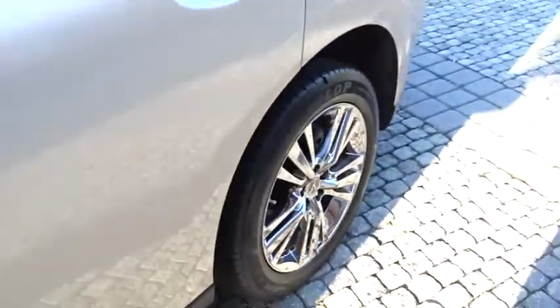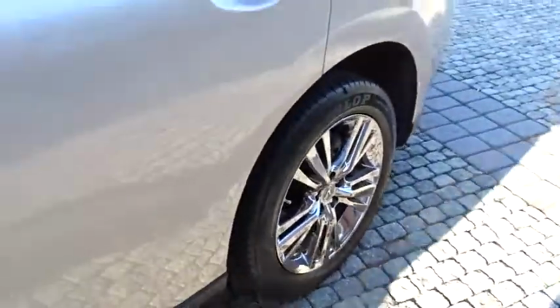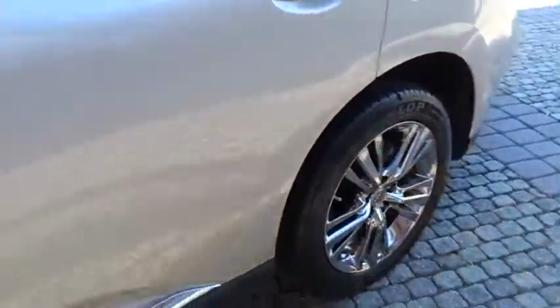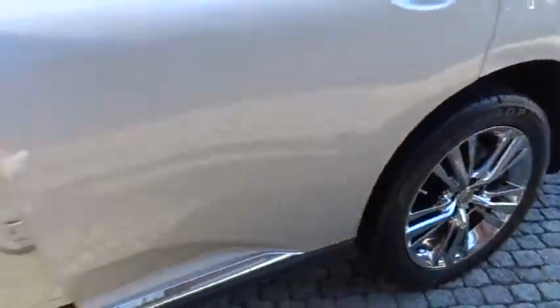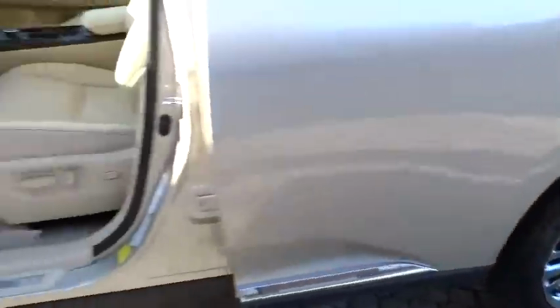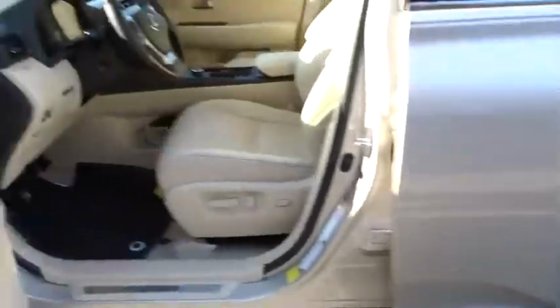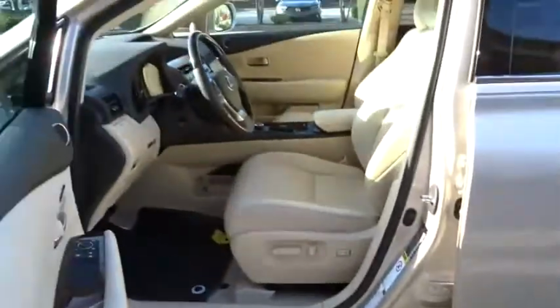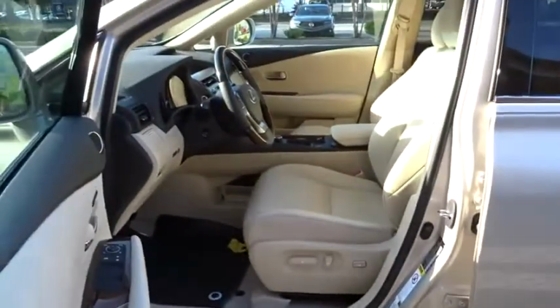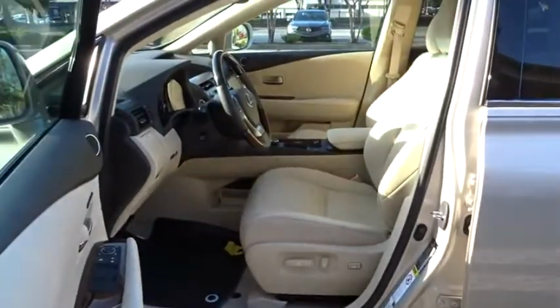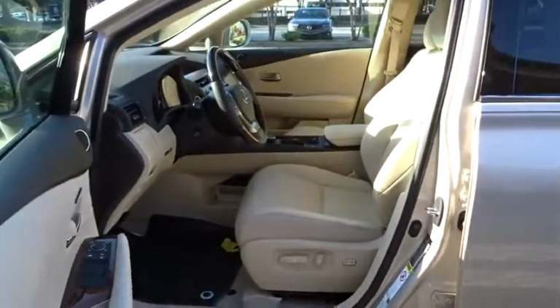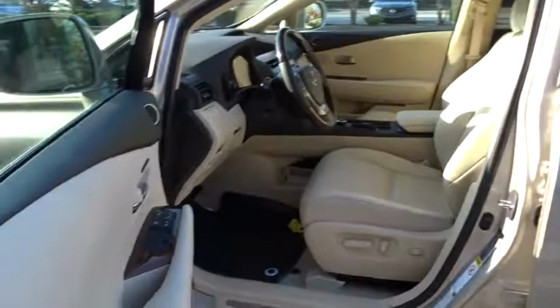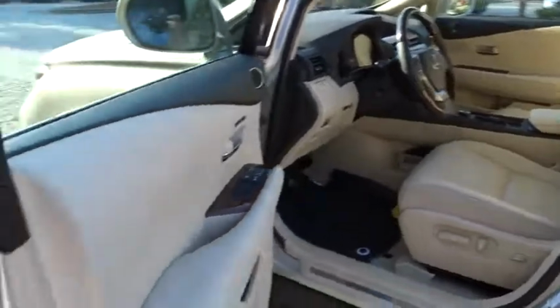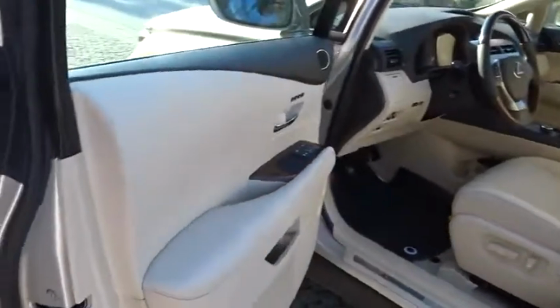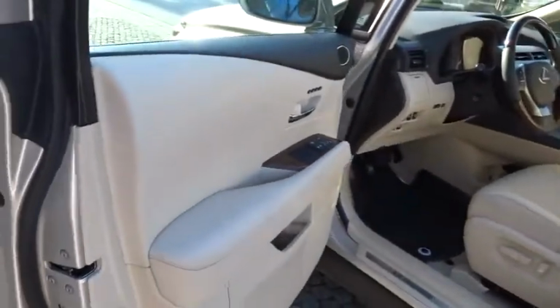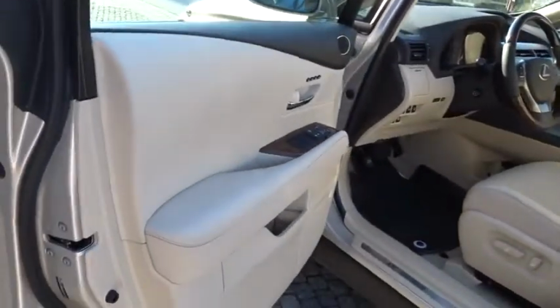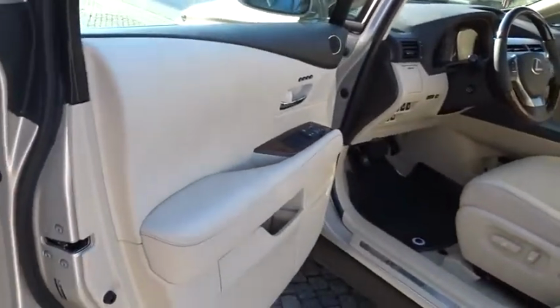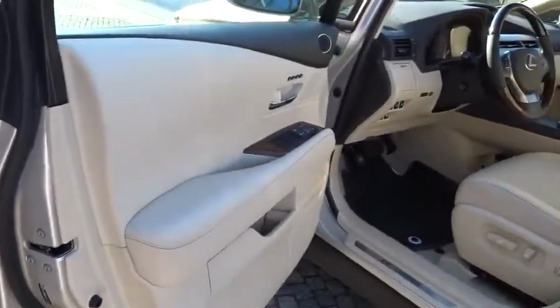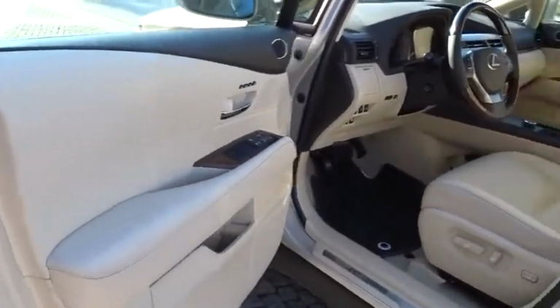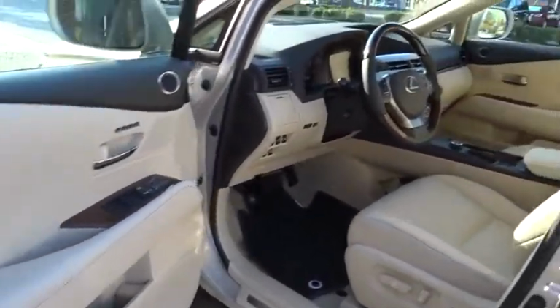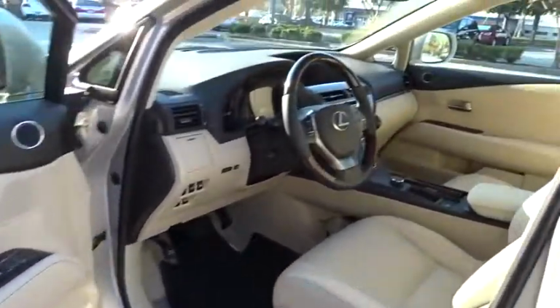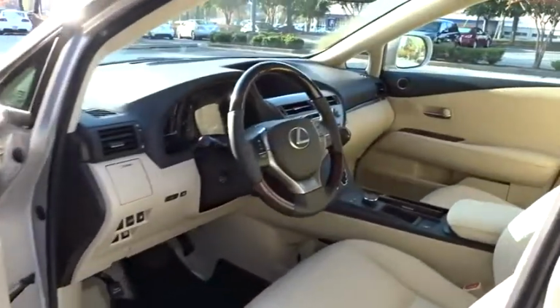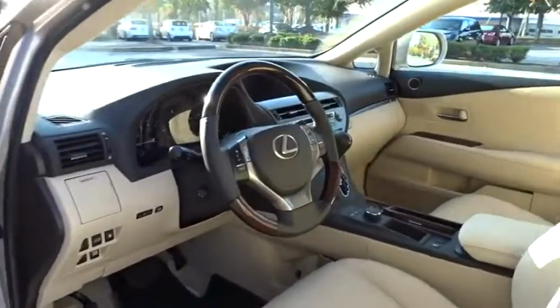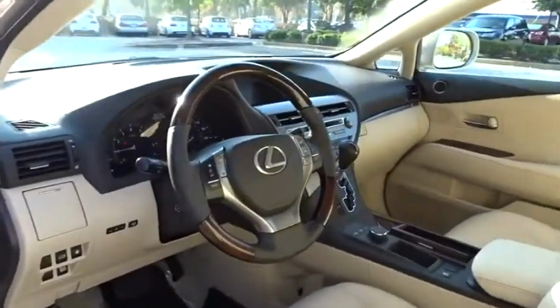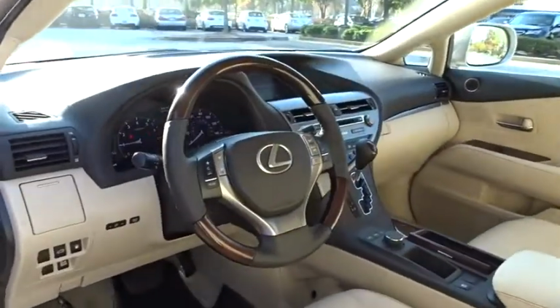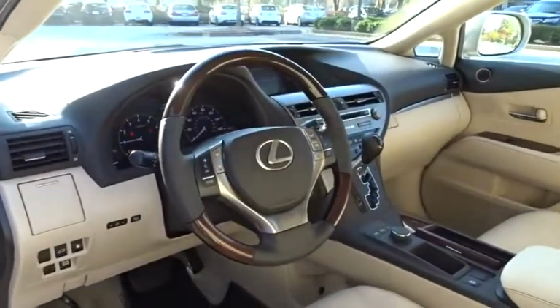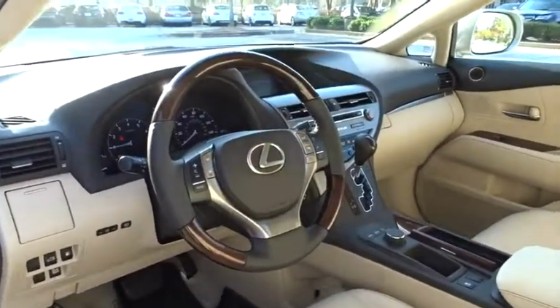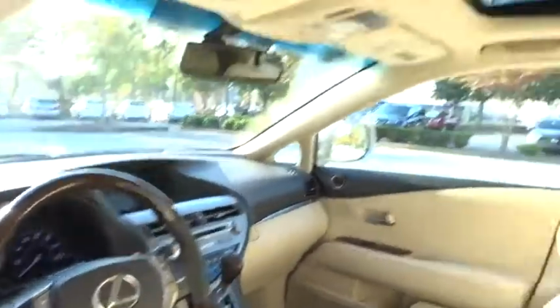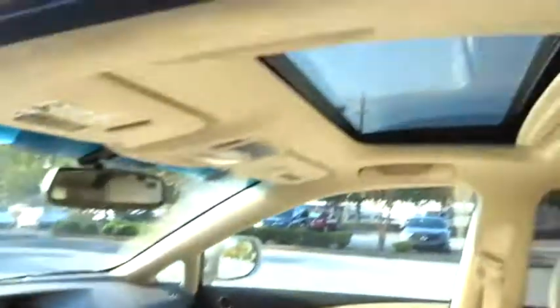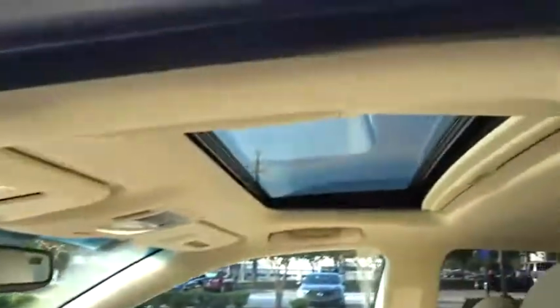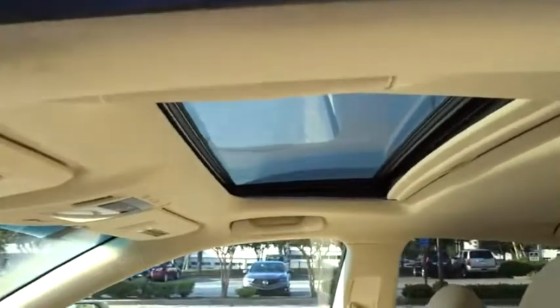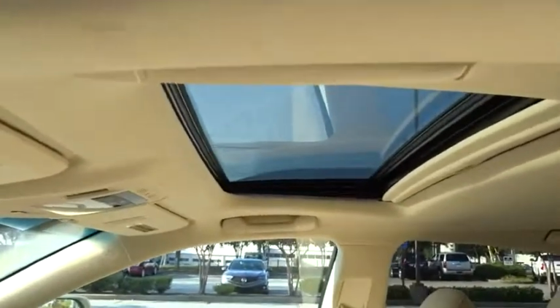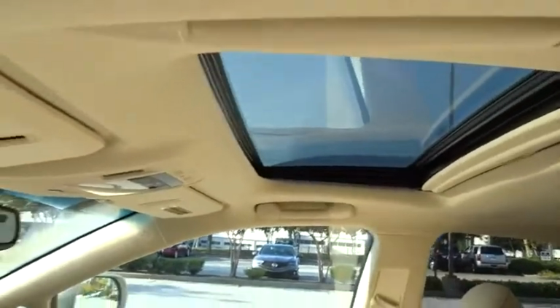Power liftgate, power passenger seat, anti-lock braking system, backup camera, leather-wrapped steering wheel, Bluetooth, power steering, and adjustable steering wheel.